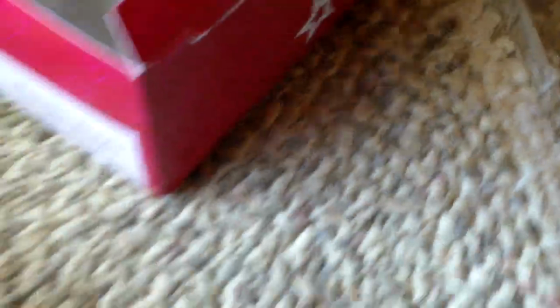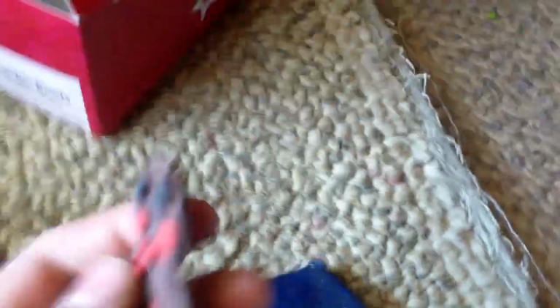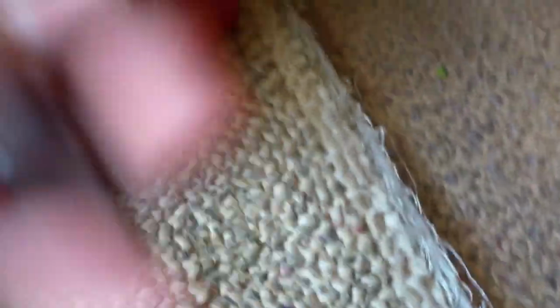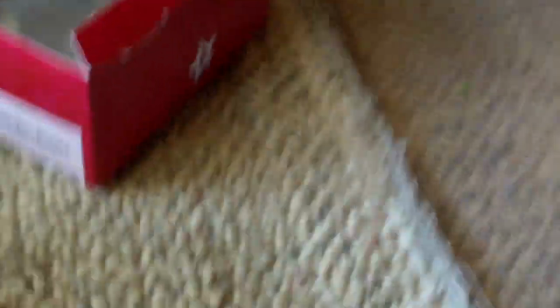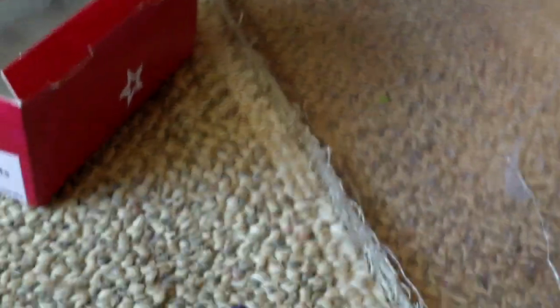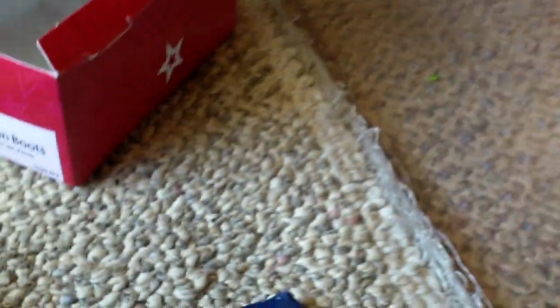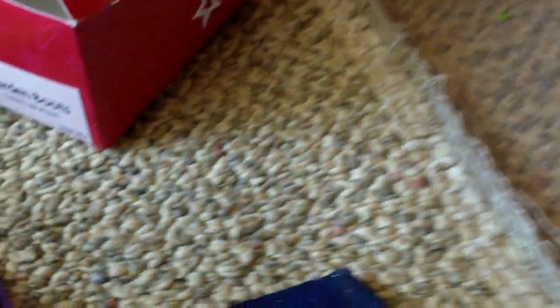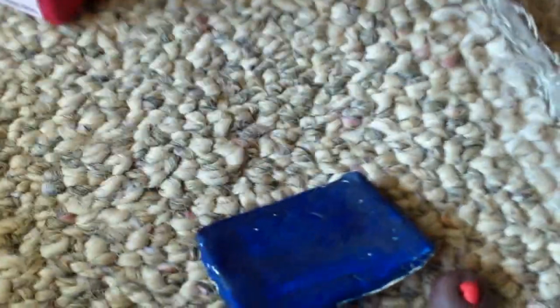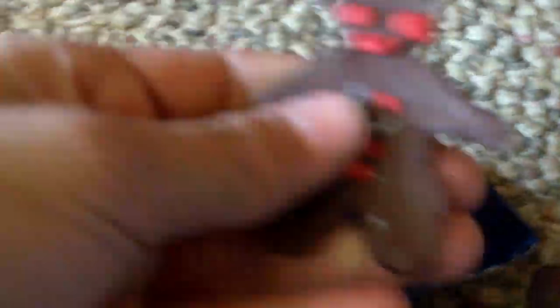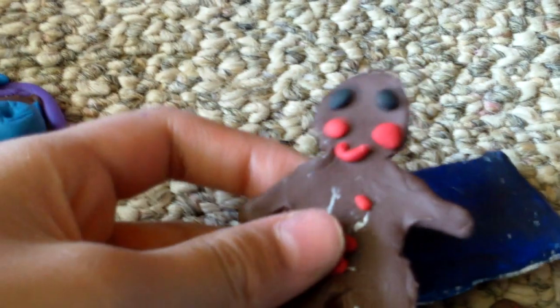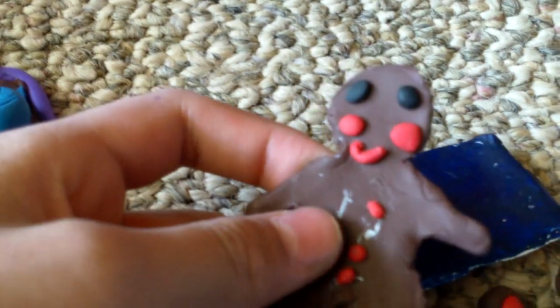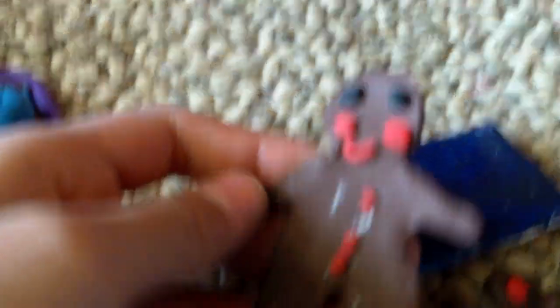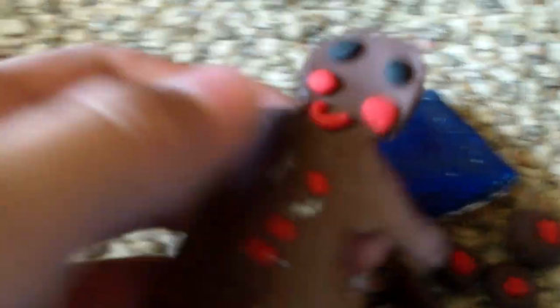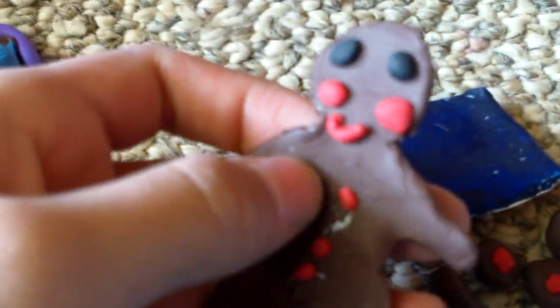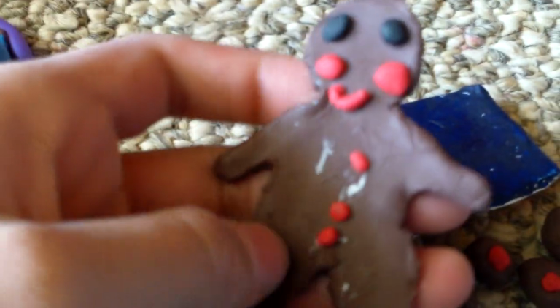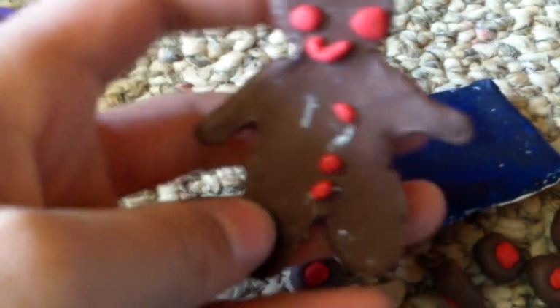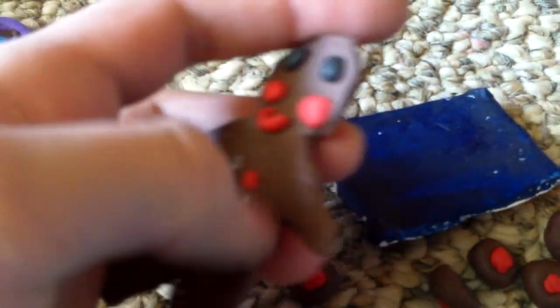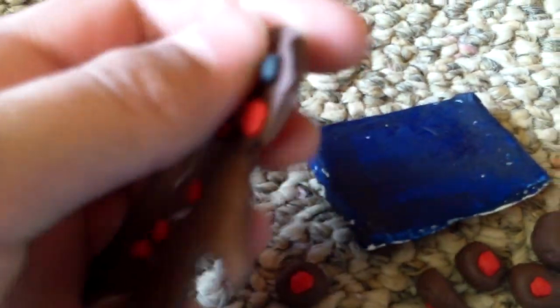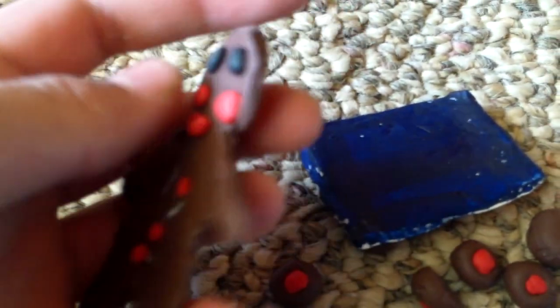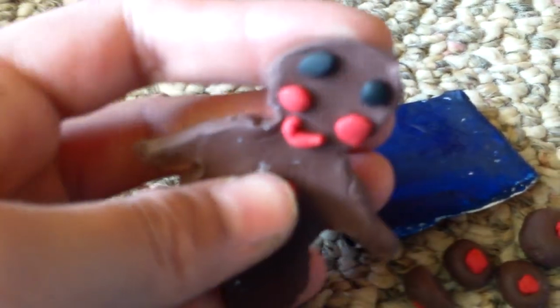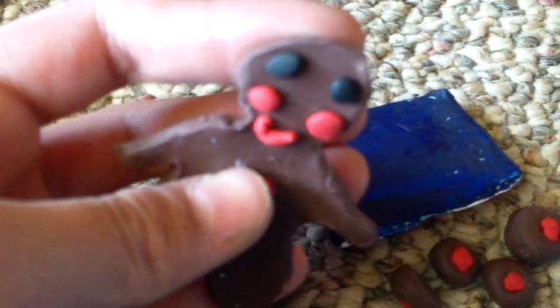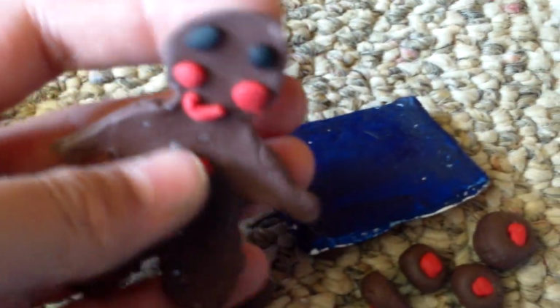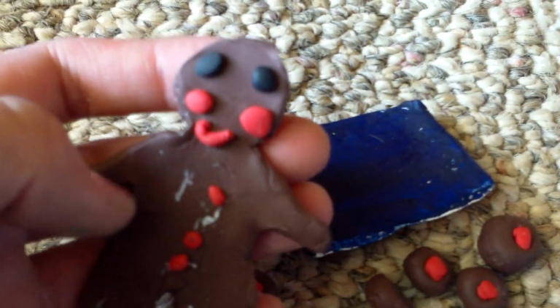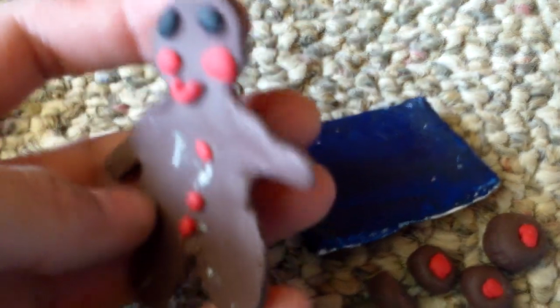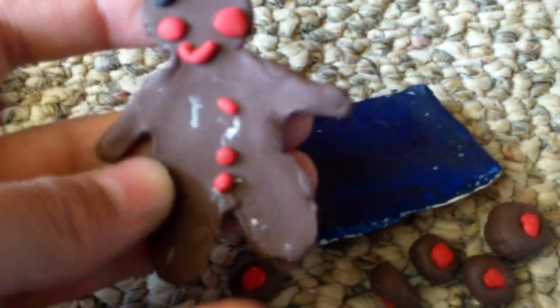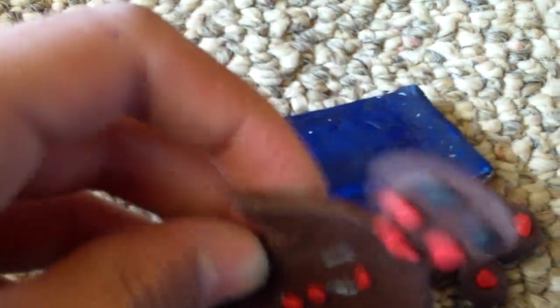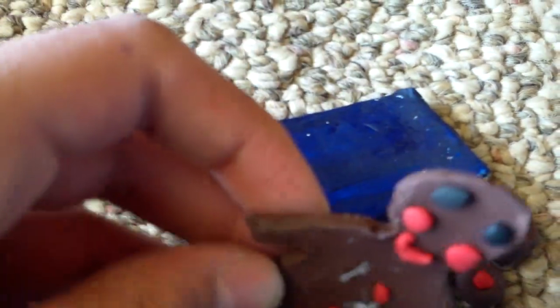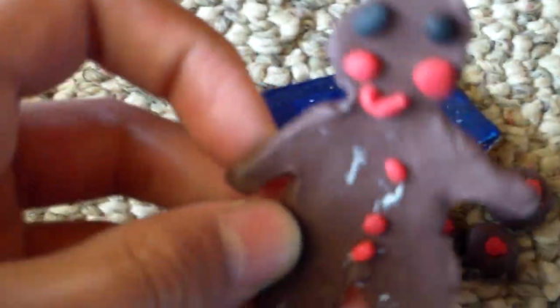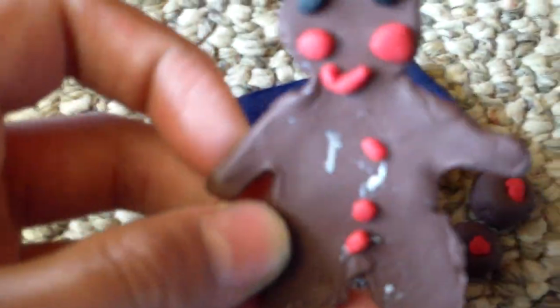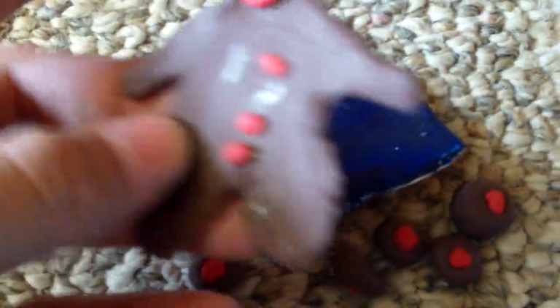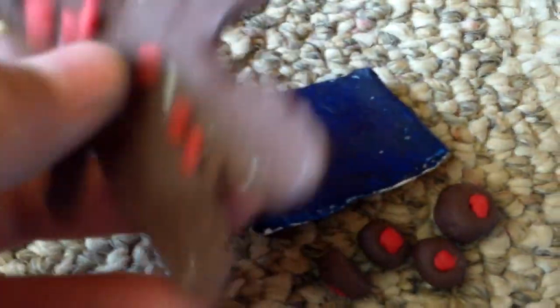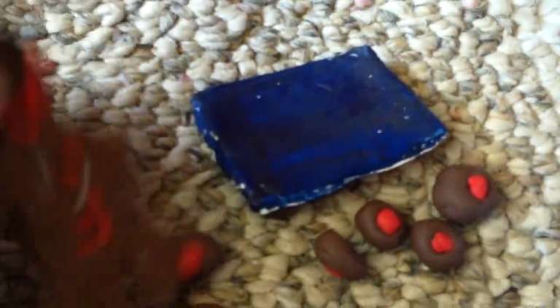This awesome — look at this awesome gingerbread man cookie. It's just so cute. It's so adorable, you don't even know.